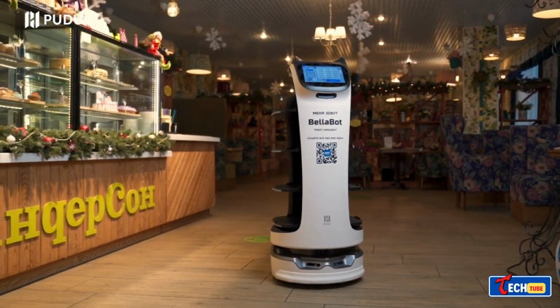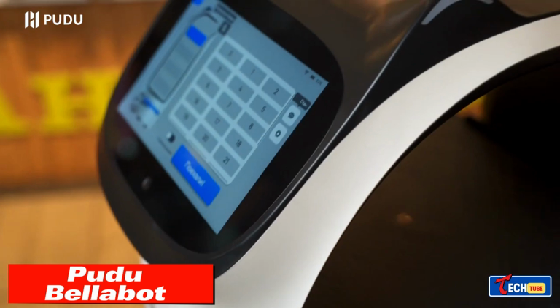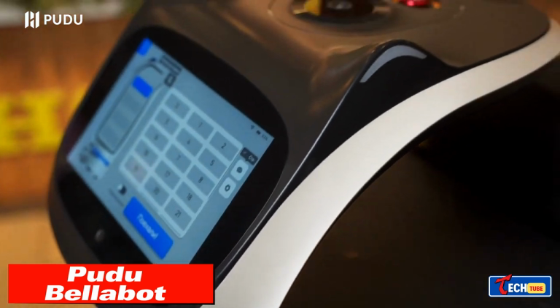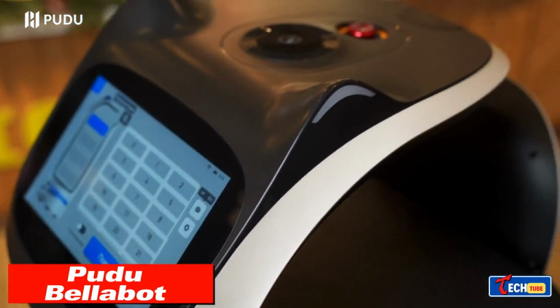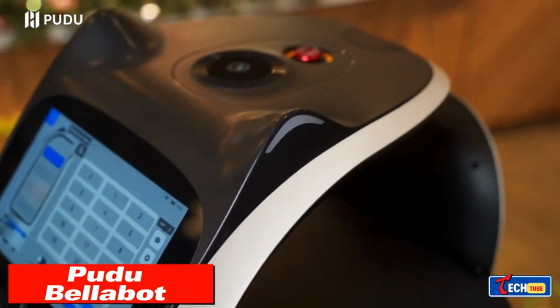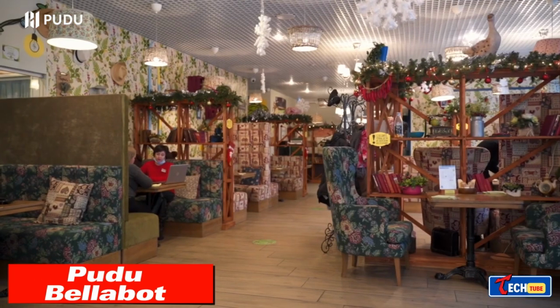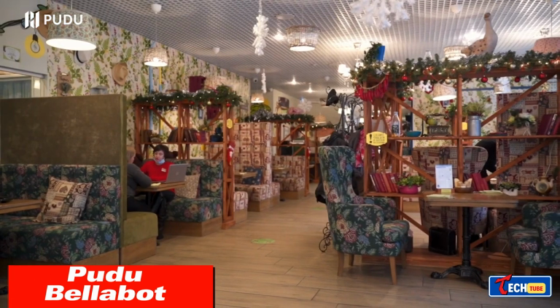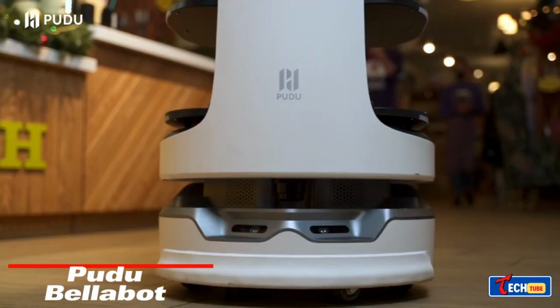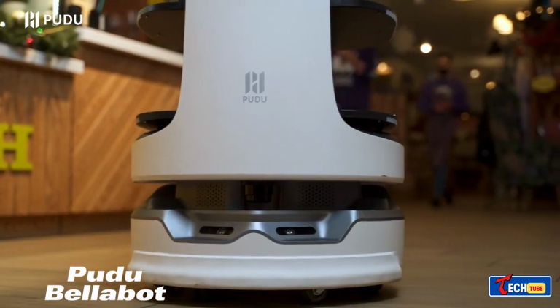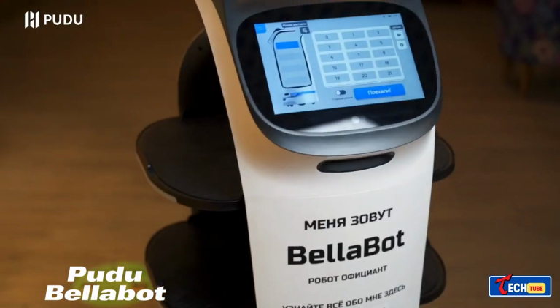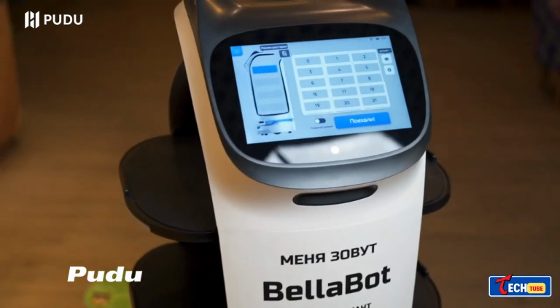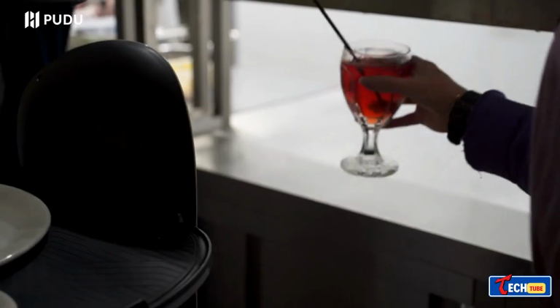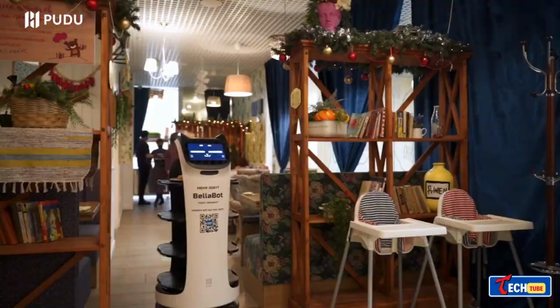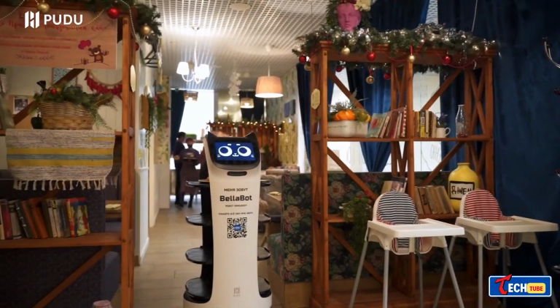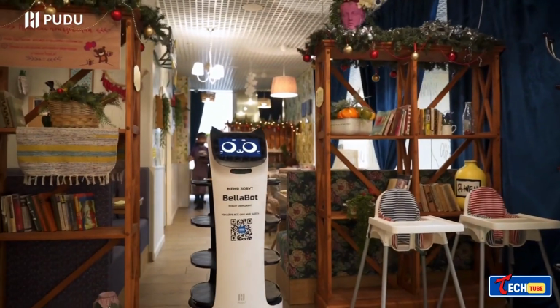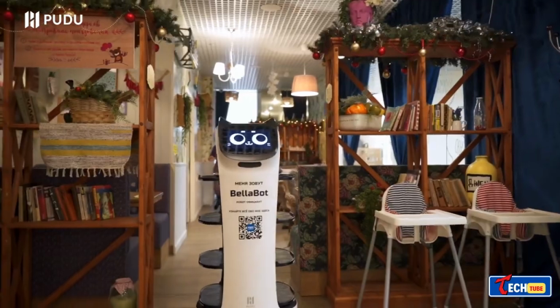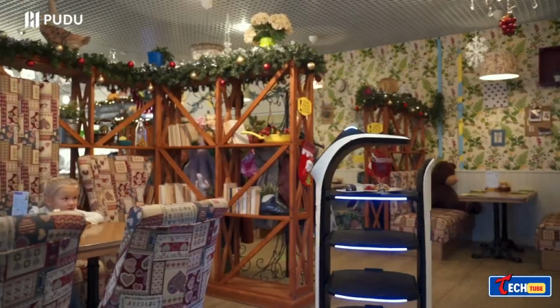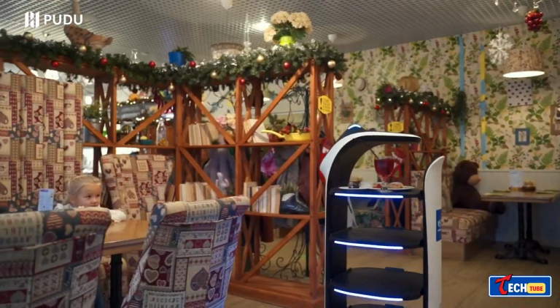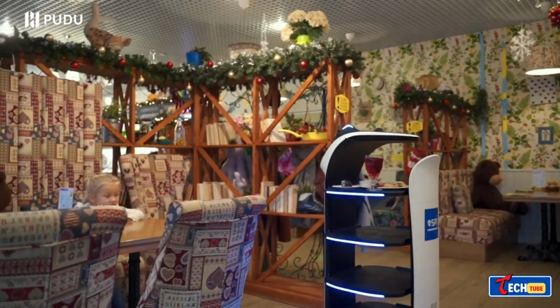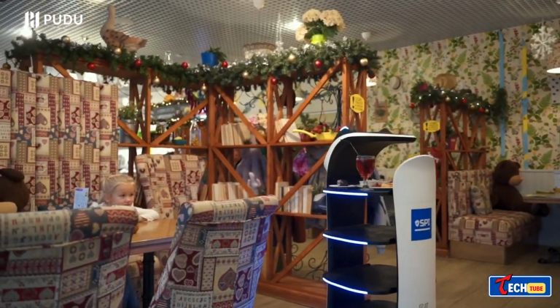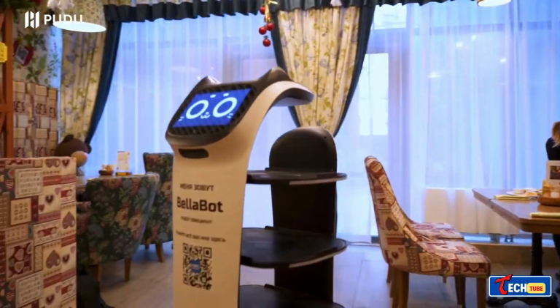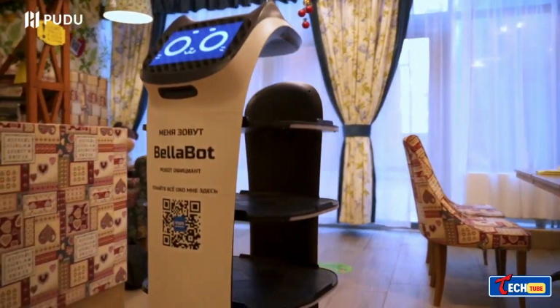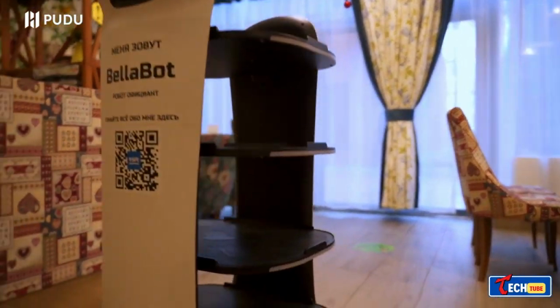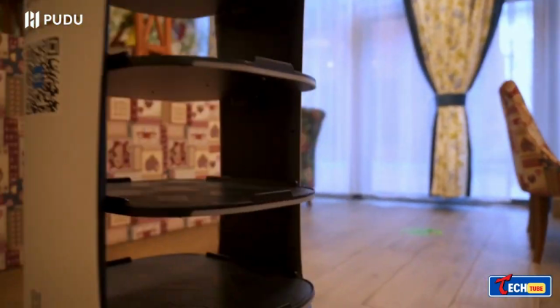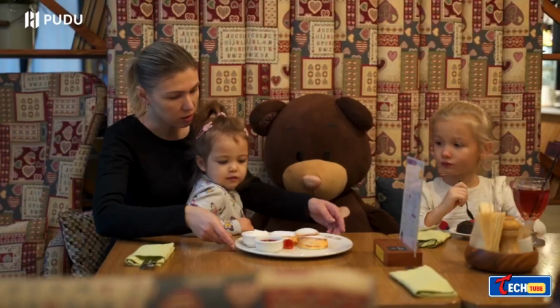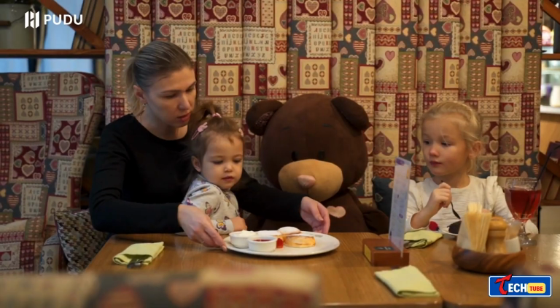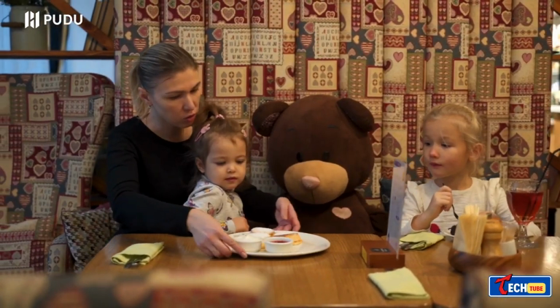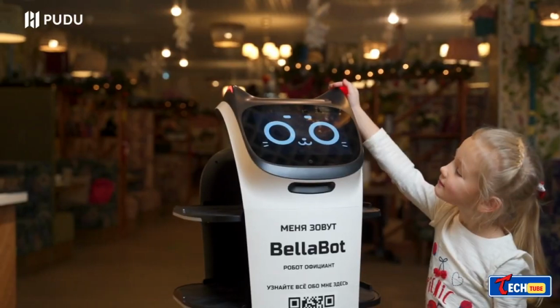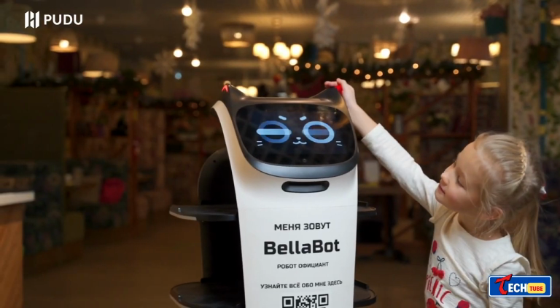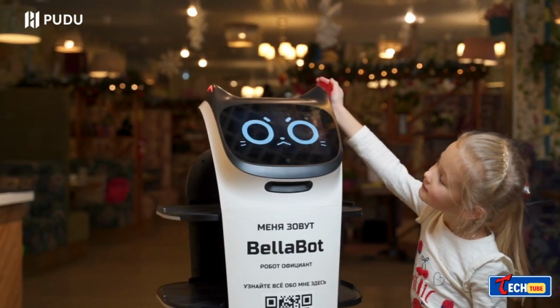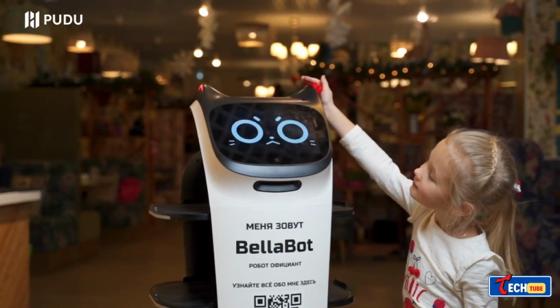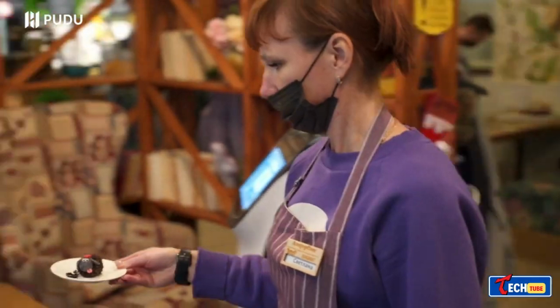Puto Bell is a robot designed for transporting goods and entertaining visitors. It navigates obstacles efficiently with a cute design and interactive features, and is currently seeking support on Kickstarter.